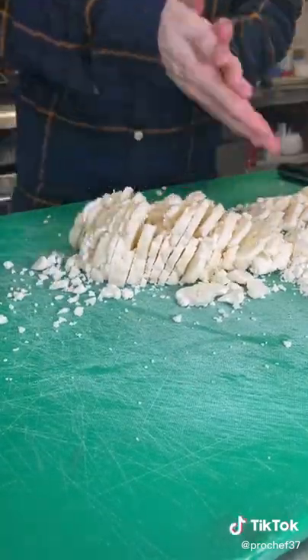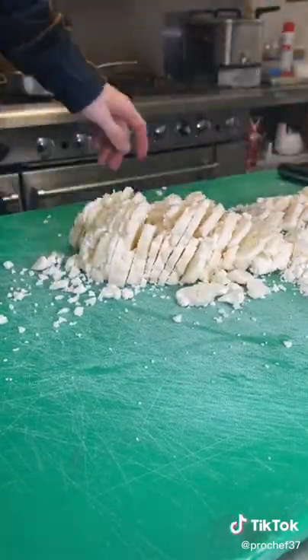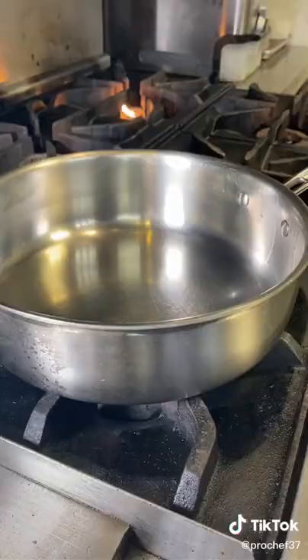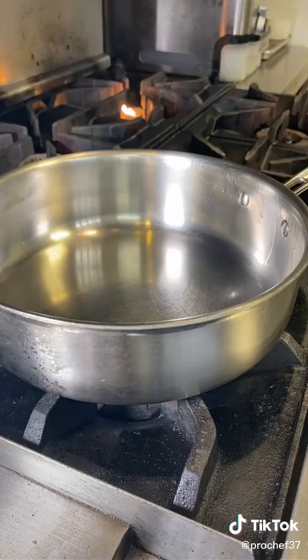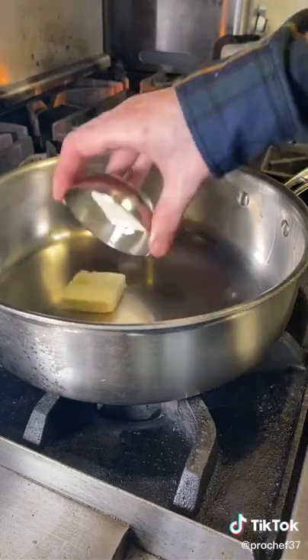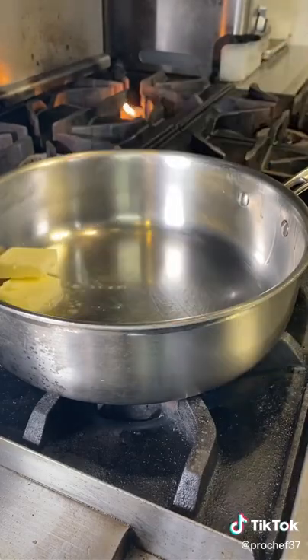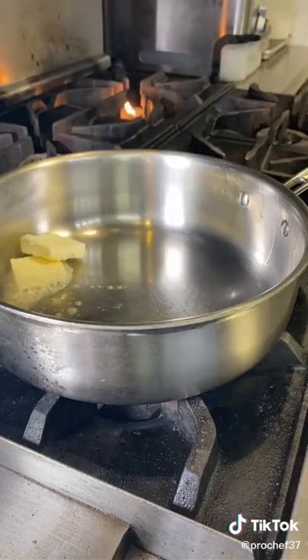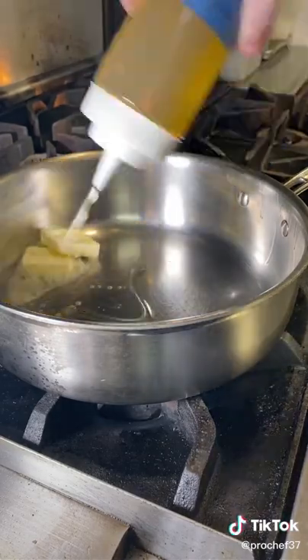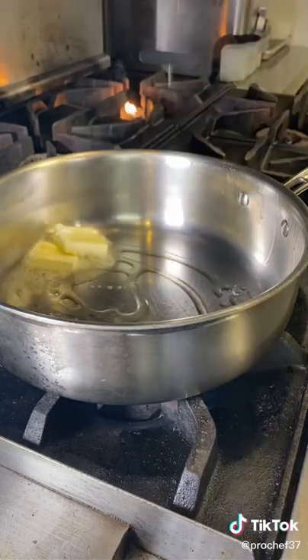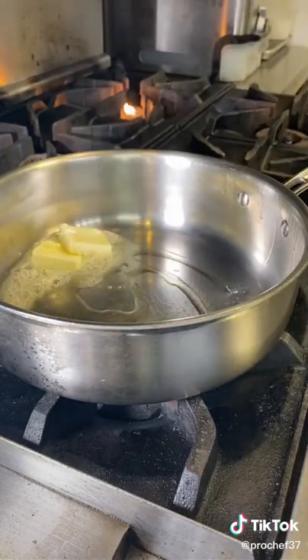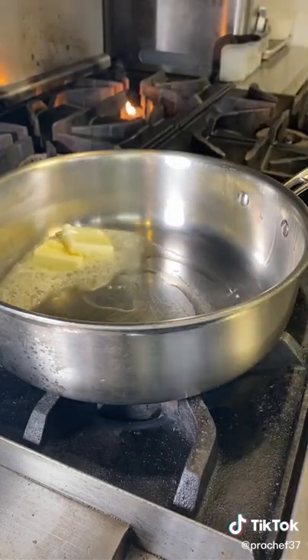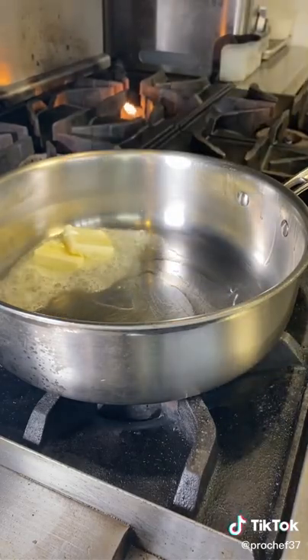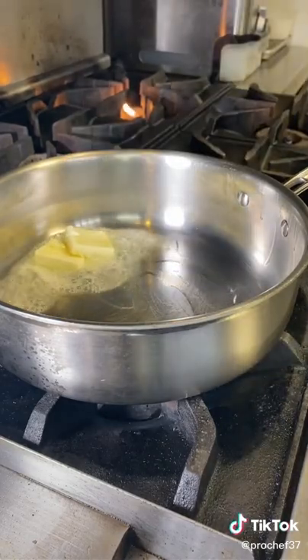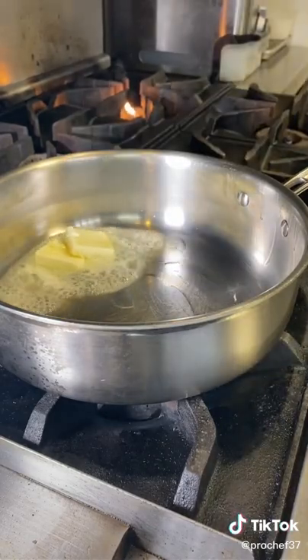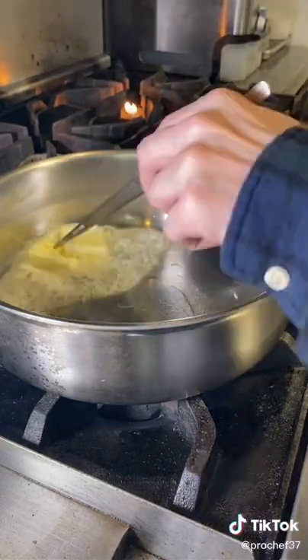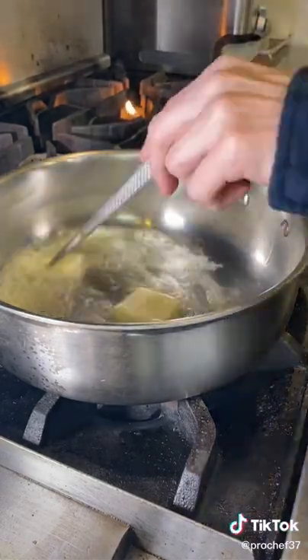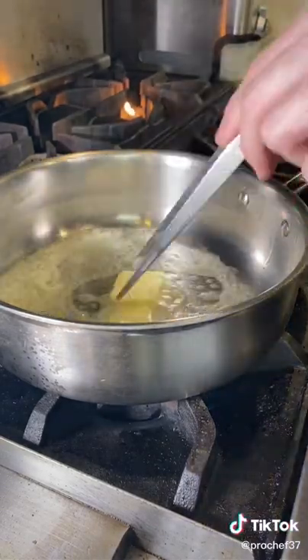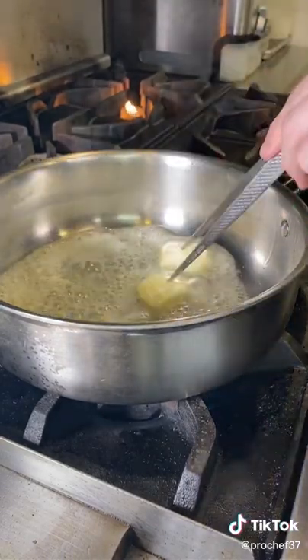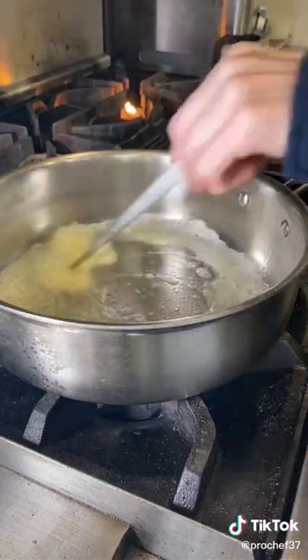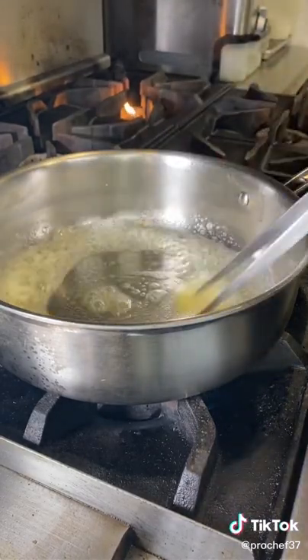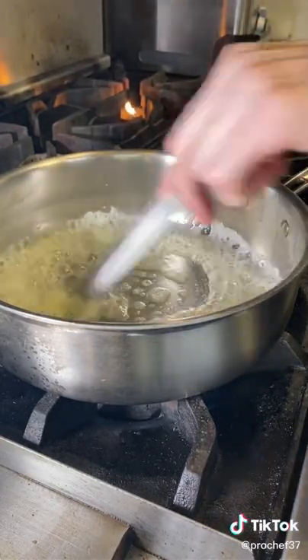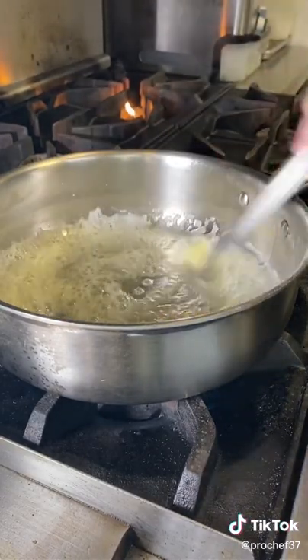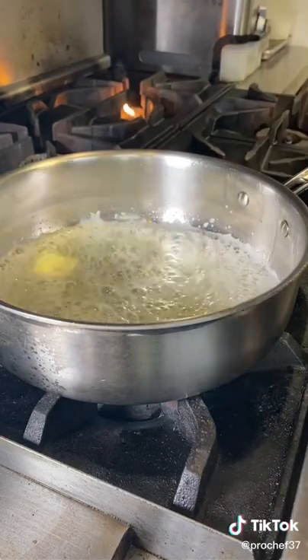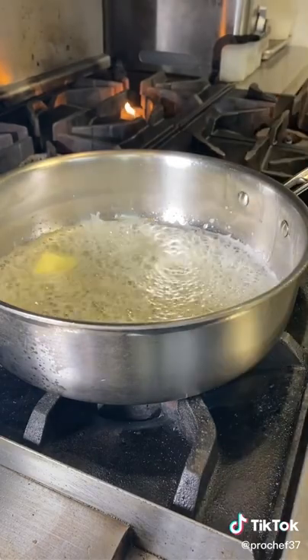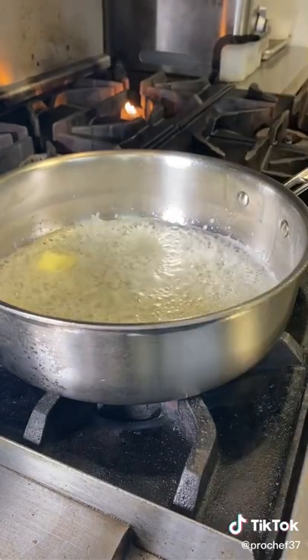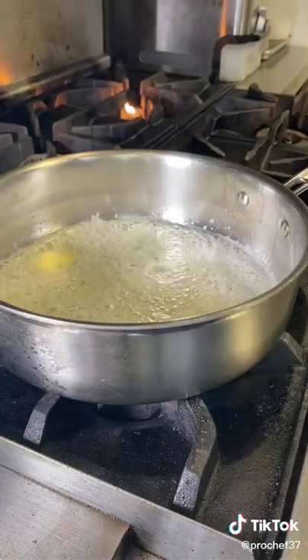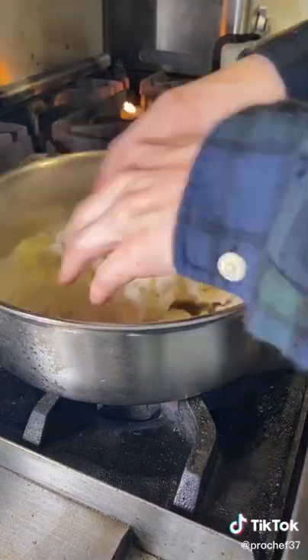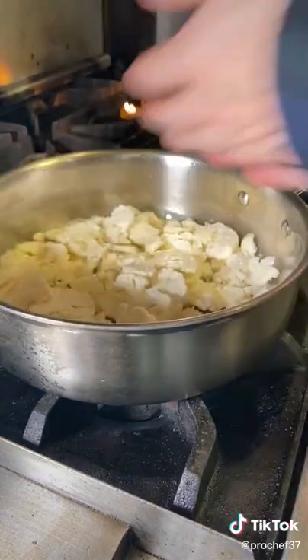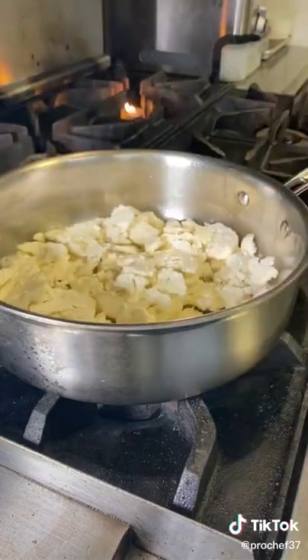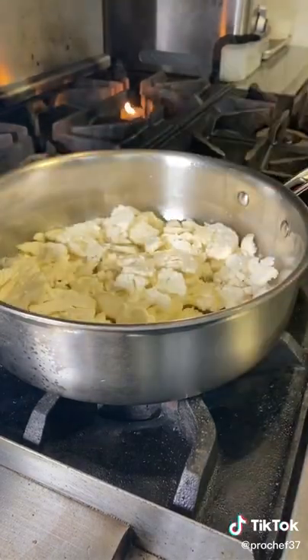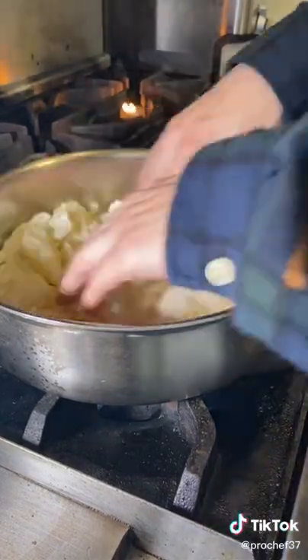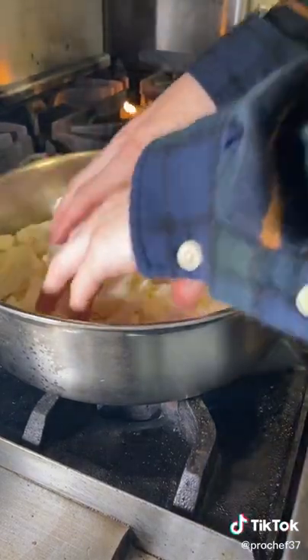Switch over to your pan — I'm using a shallow pan with butter and oil on medium heat. Add your cauliflower, then reduce the heat down to medium-low.